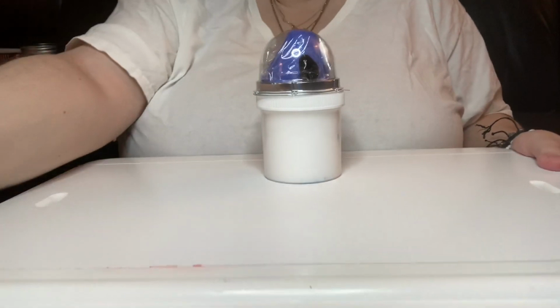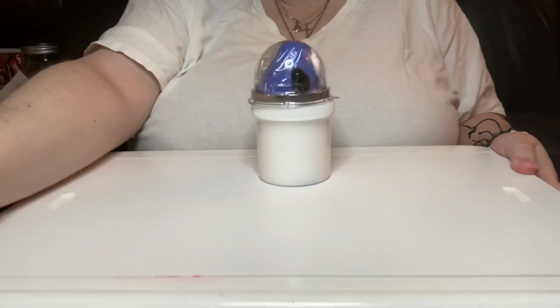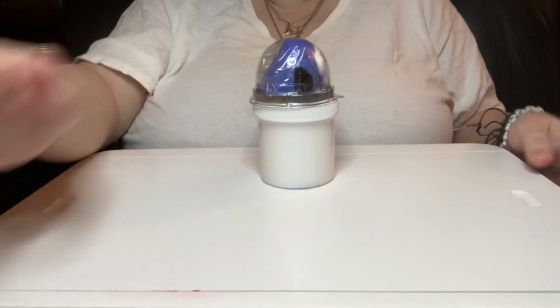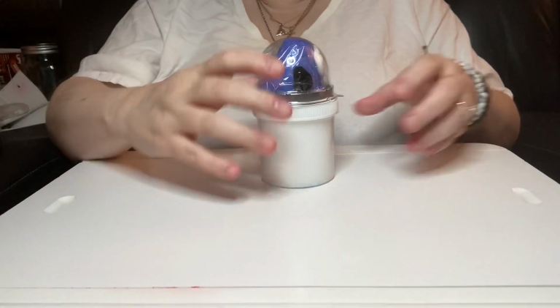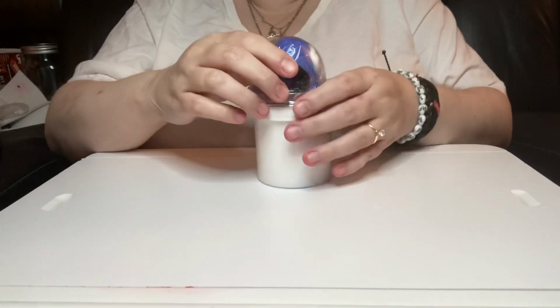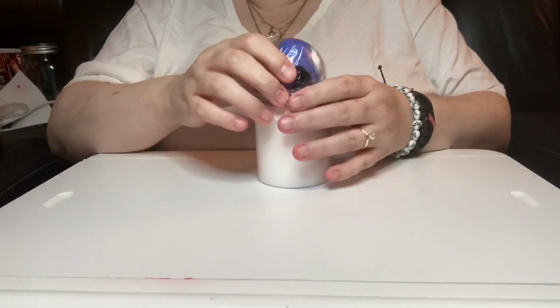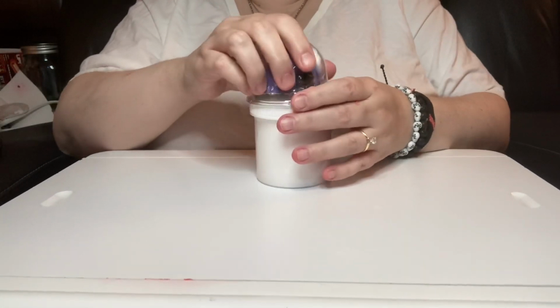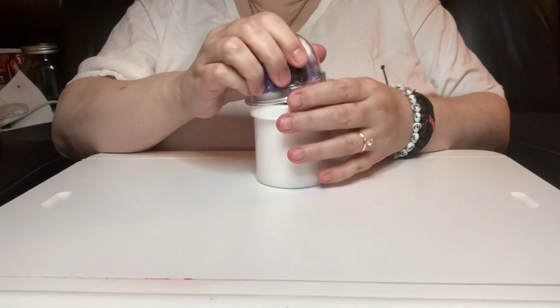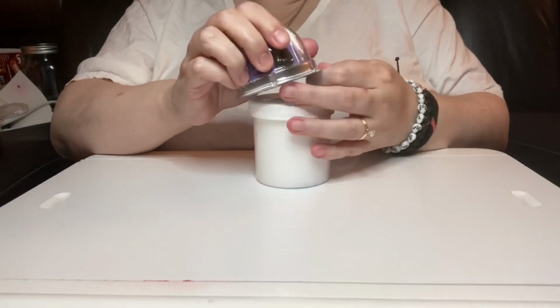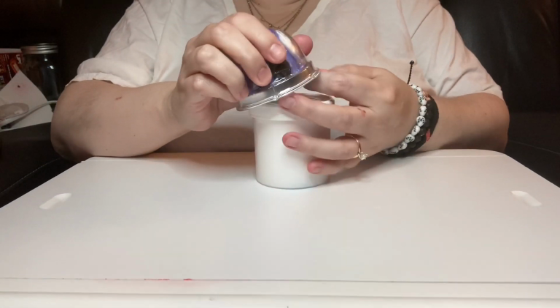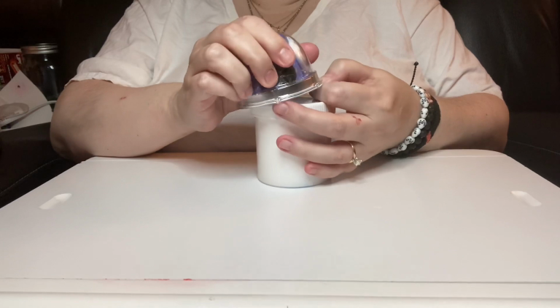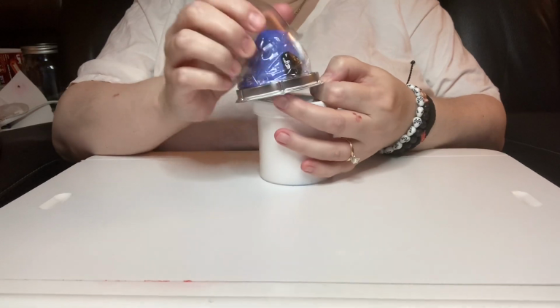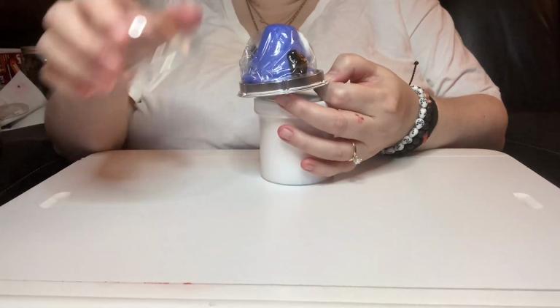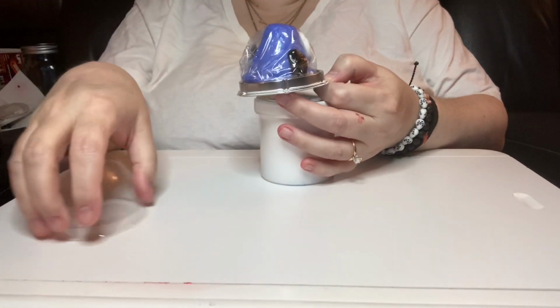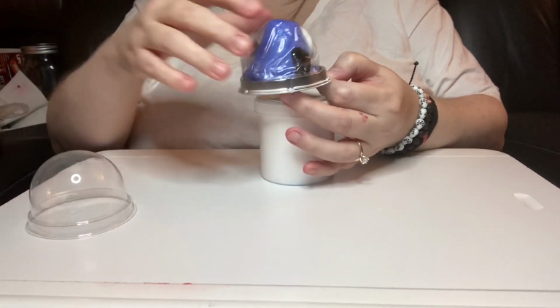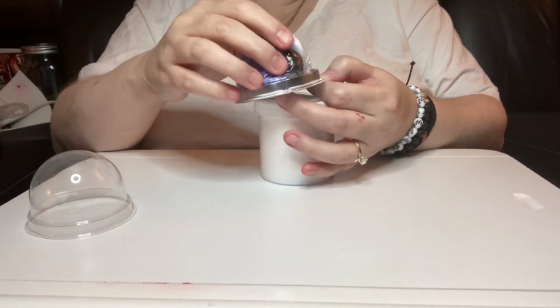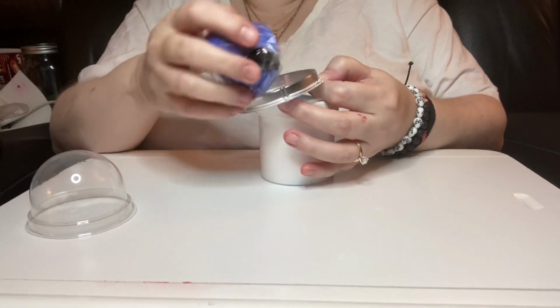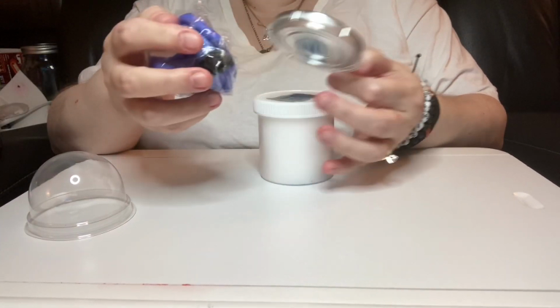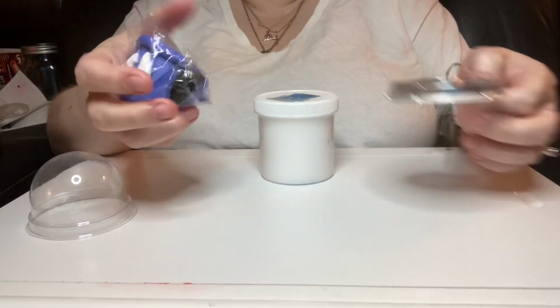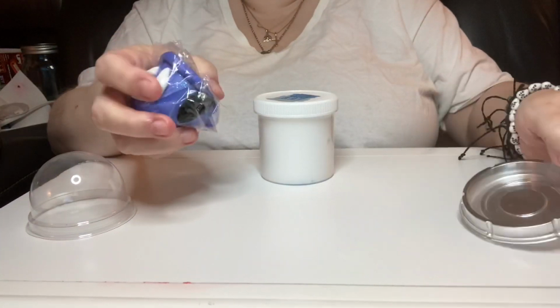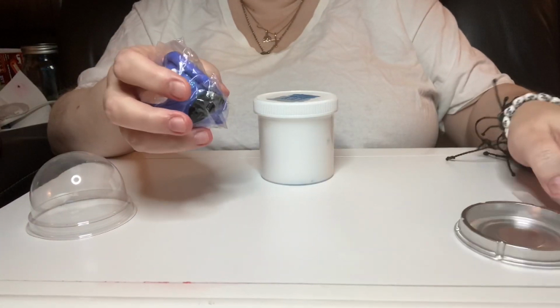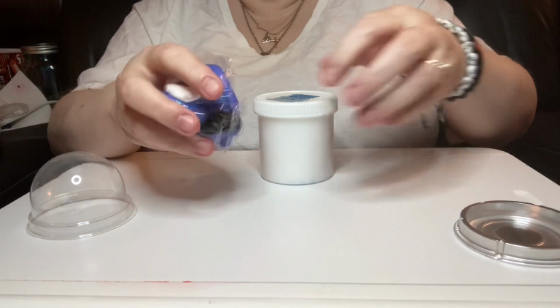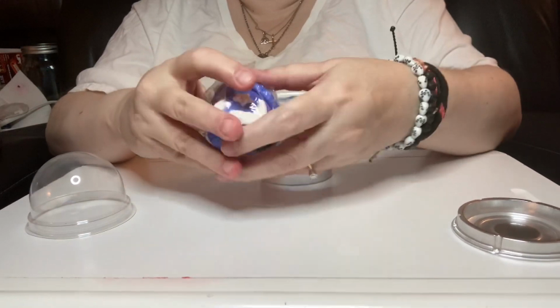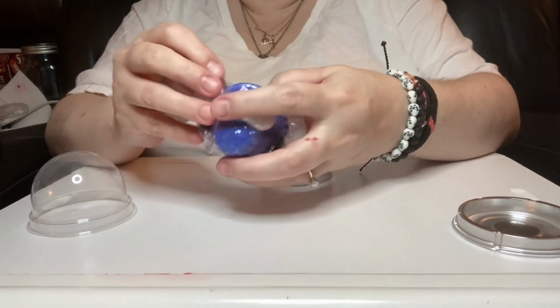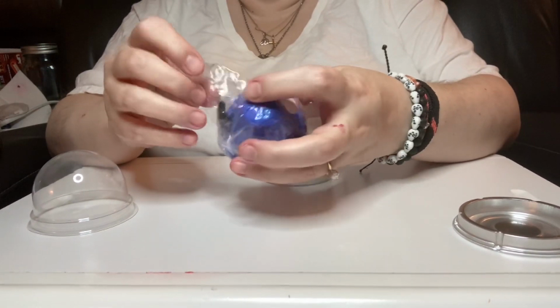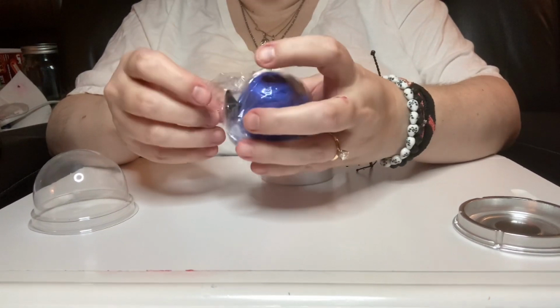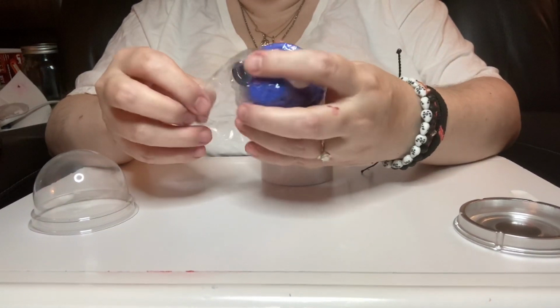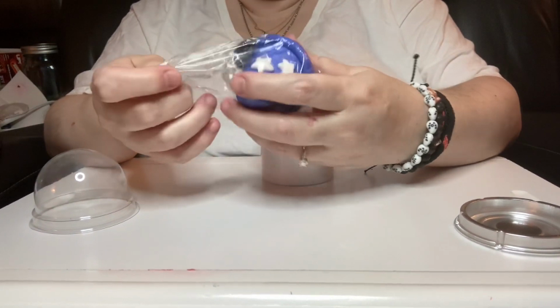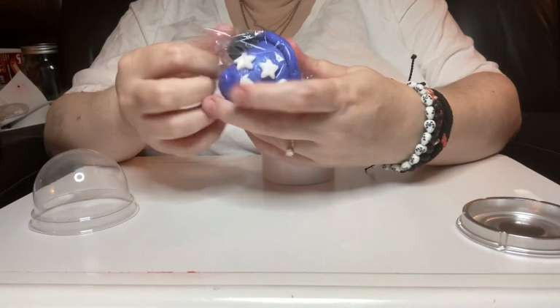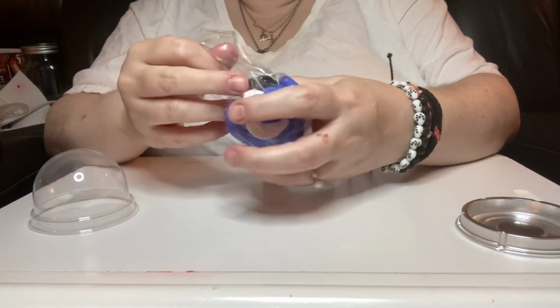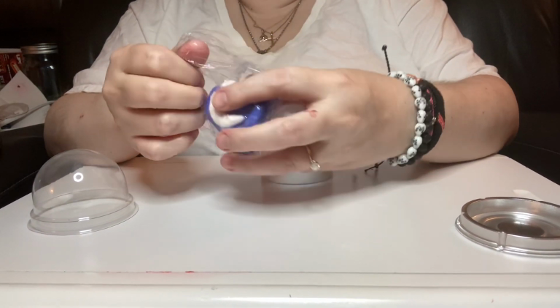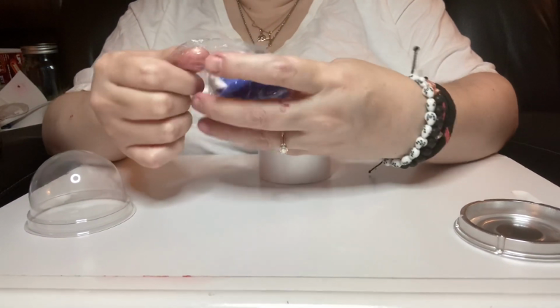Hi, welcome to Aya's Dinosaur Slime Review. This one is from Jaden's Craft Shack and it's called Fantasmically — or something like that — it's from Fantasia.